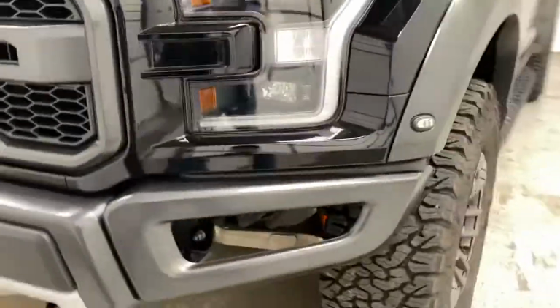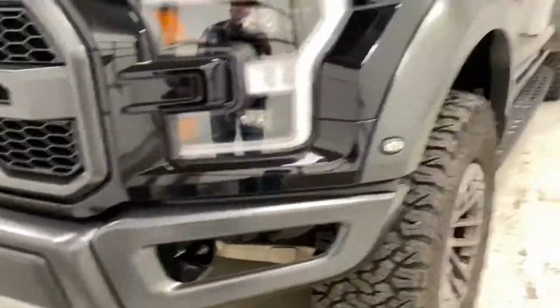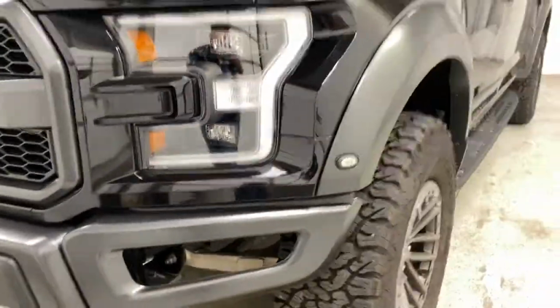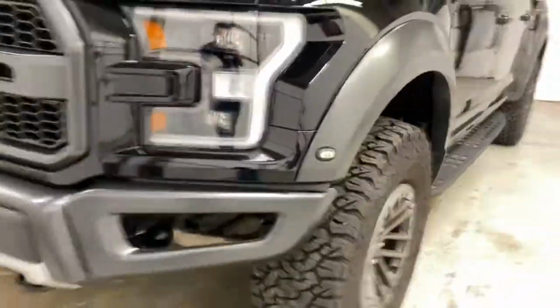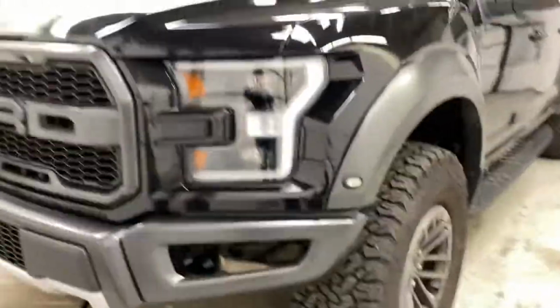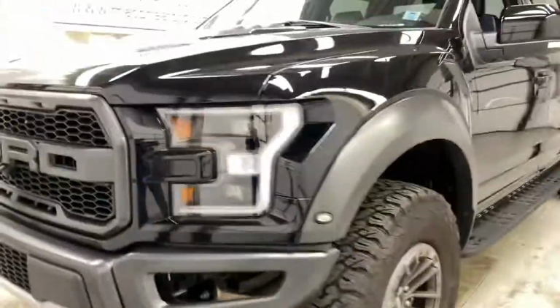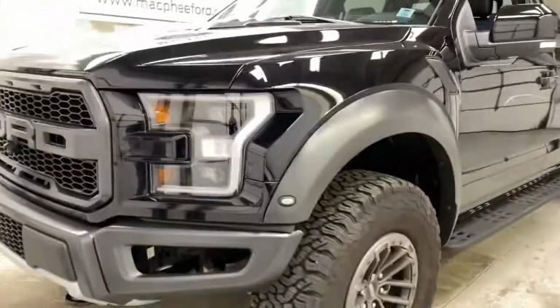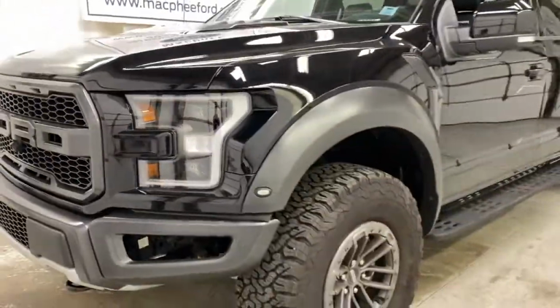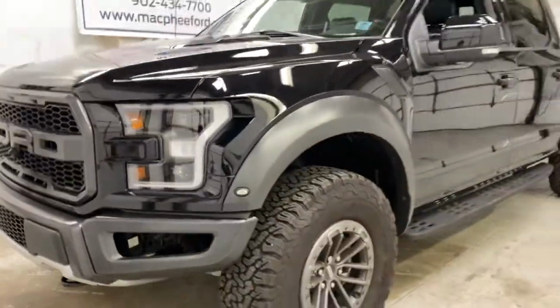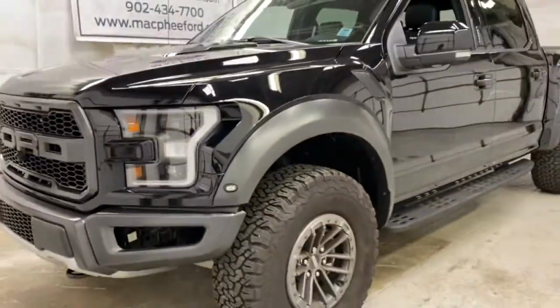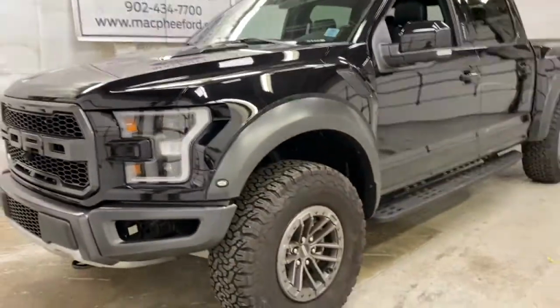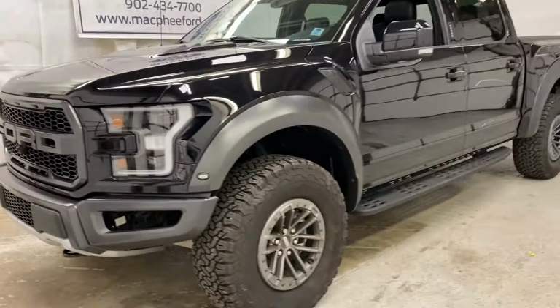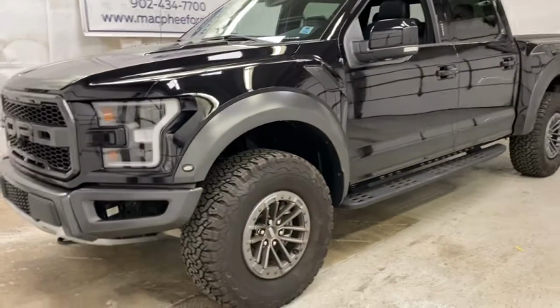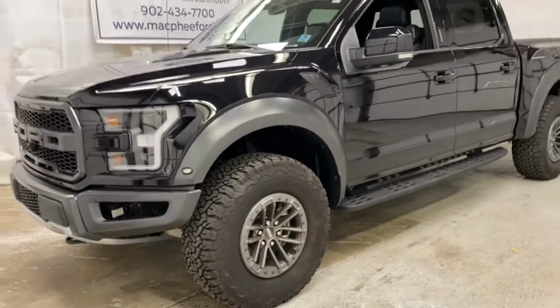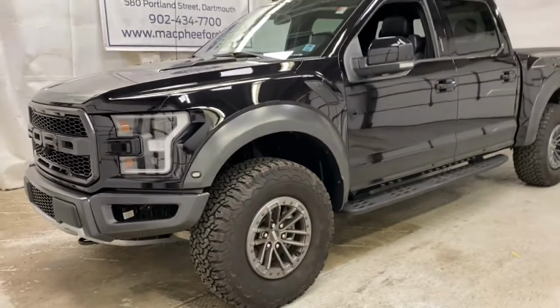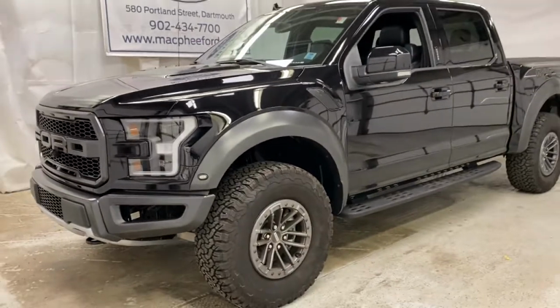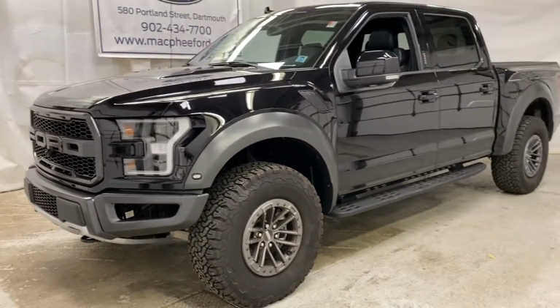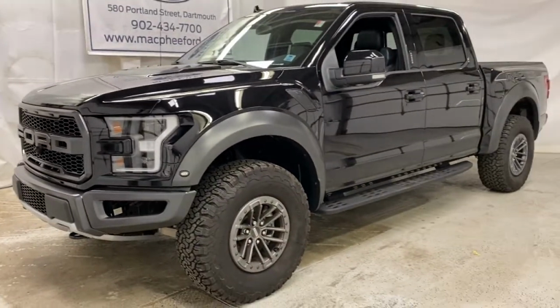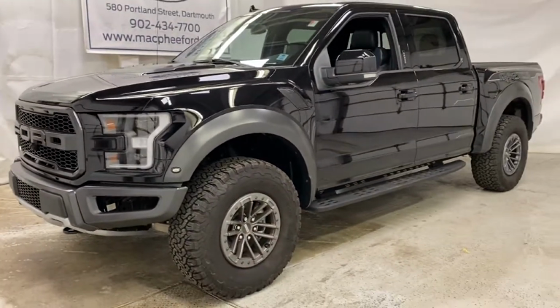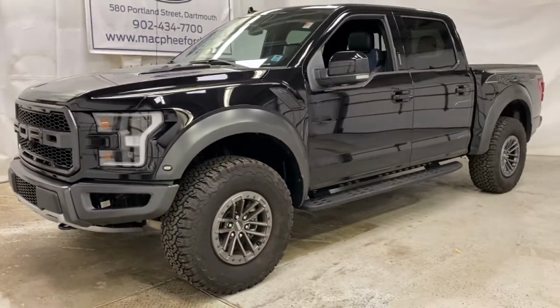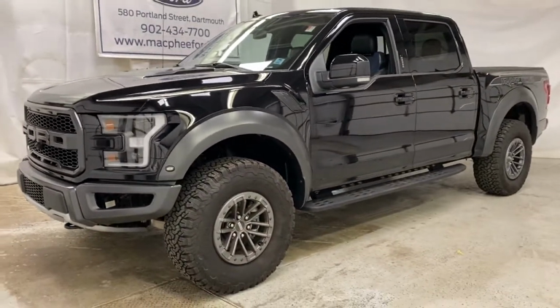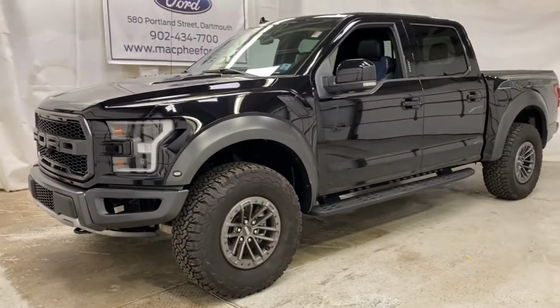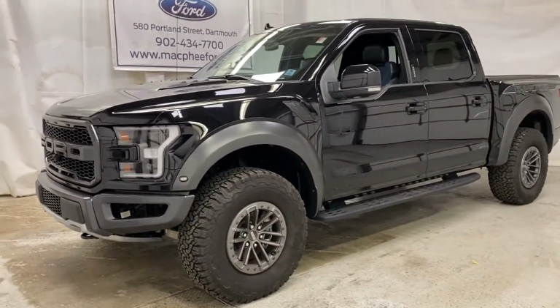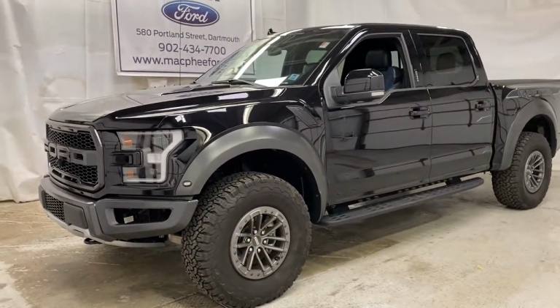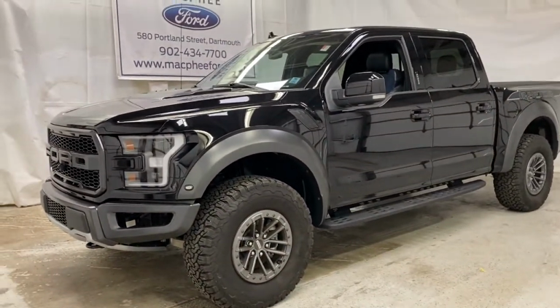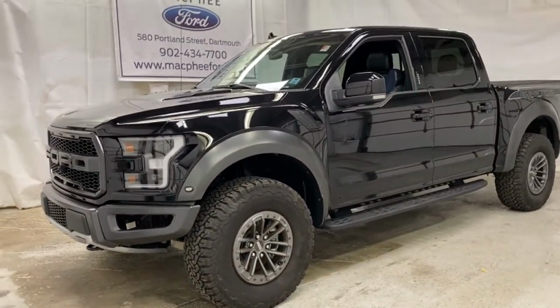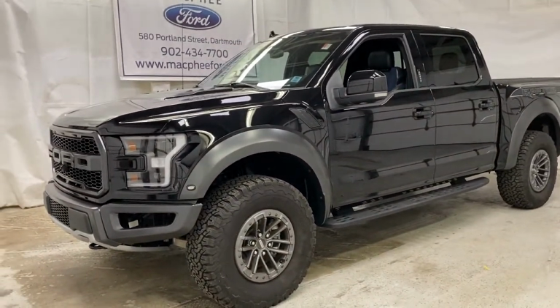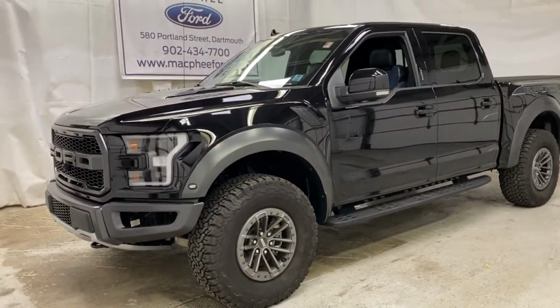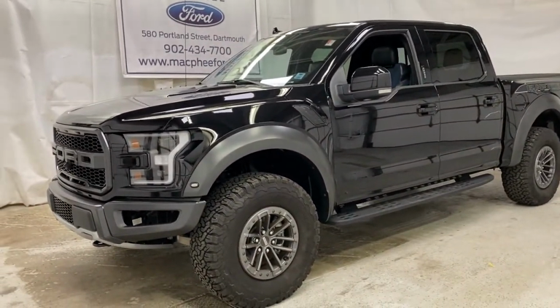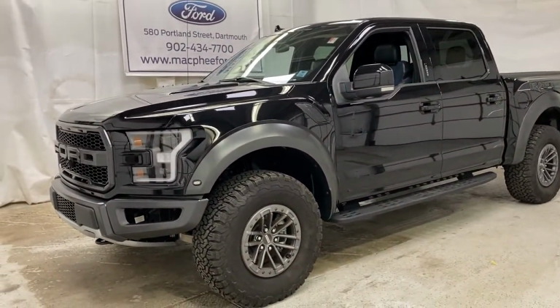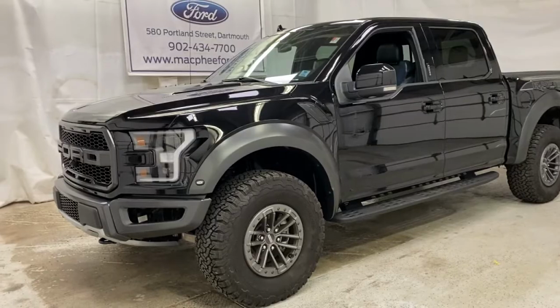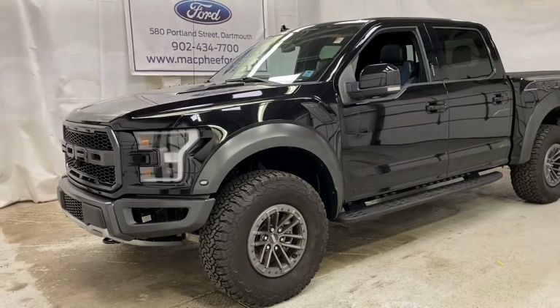All around, a very, very nice truck. Come on over to McPhee Ford today and talk to a sales advisor about getting you into this Ford Raptor. Make sure to like, comment, subscribe, and we'll see you in the next video.